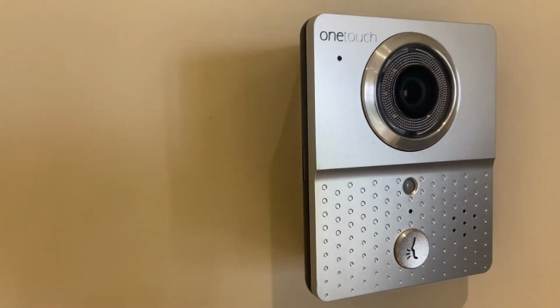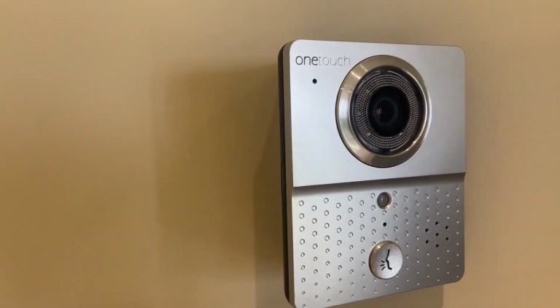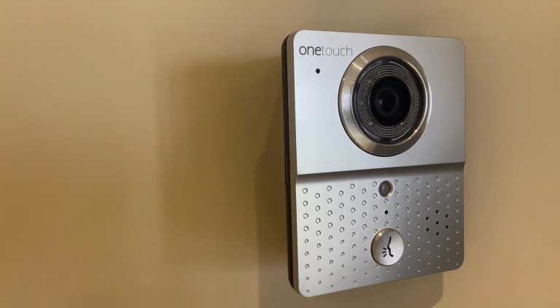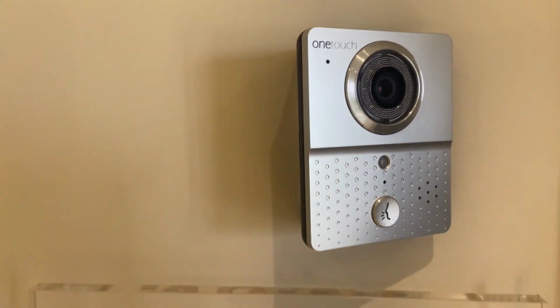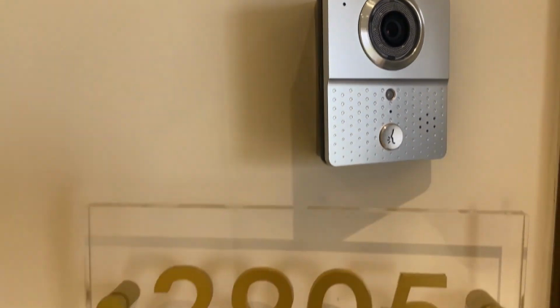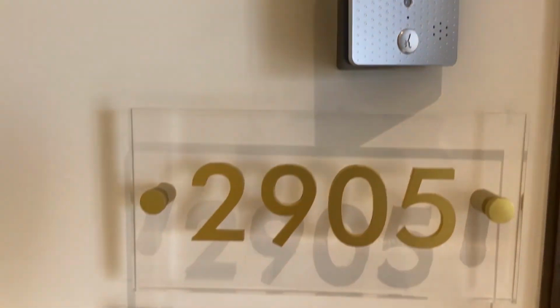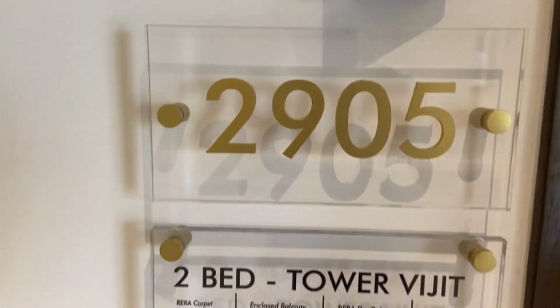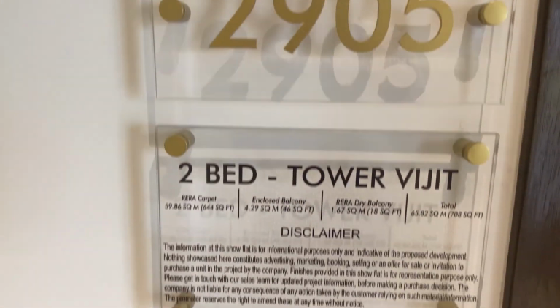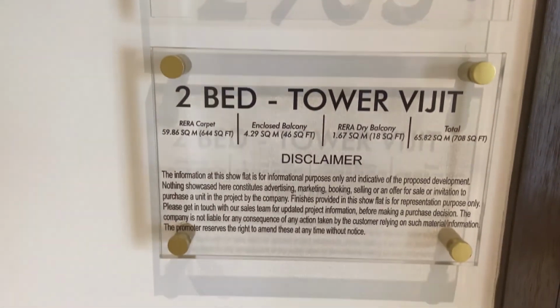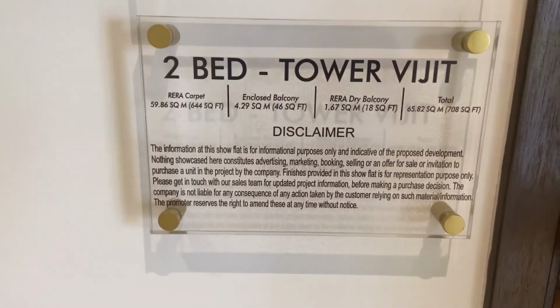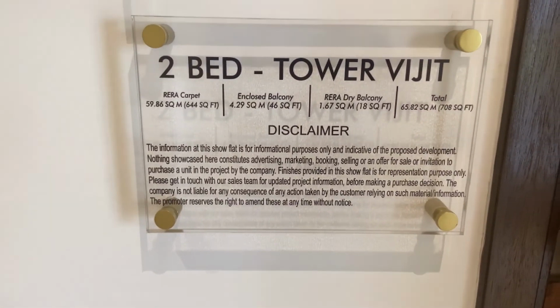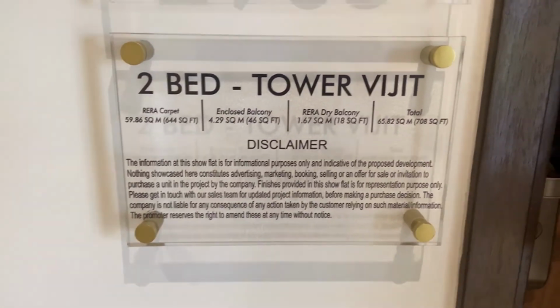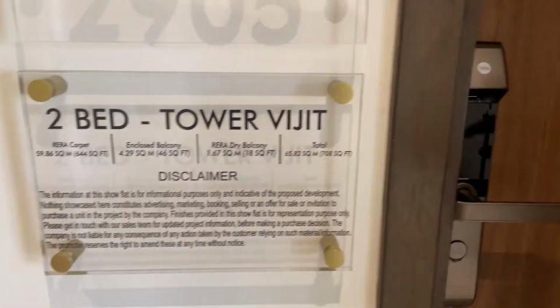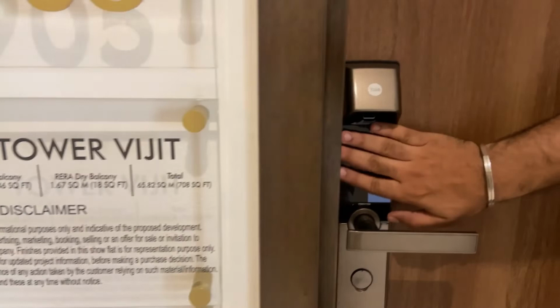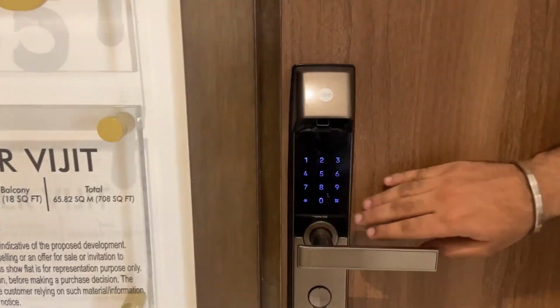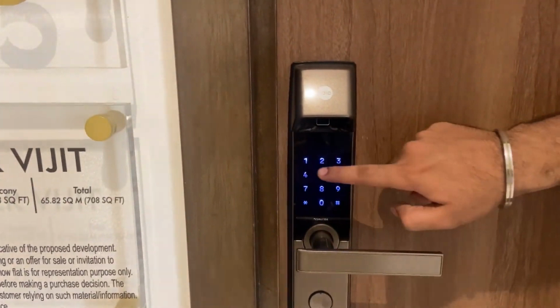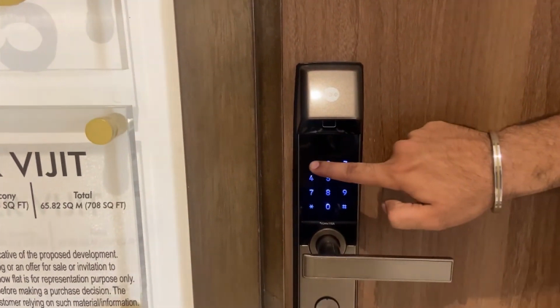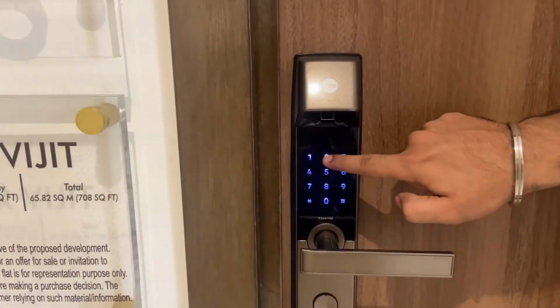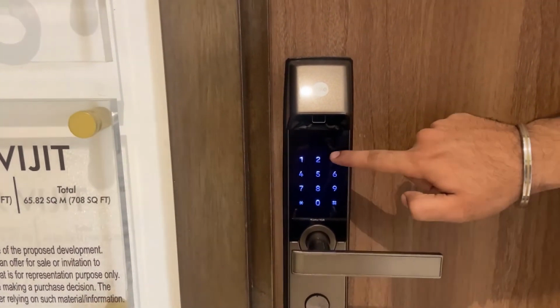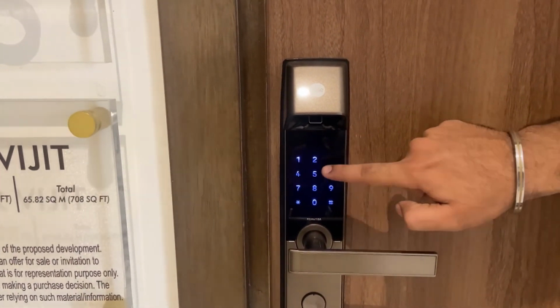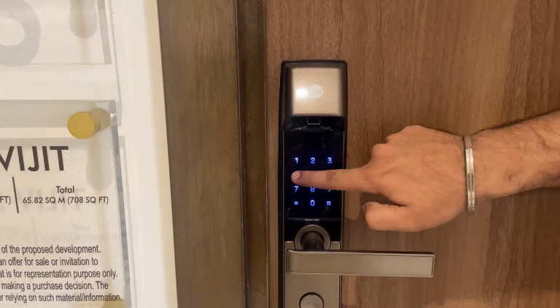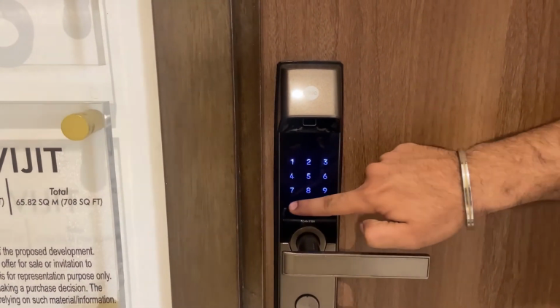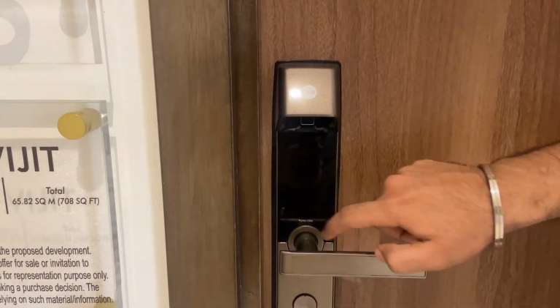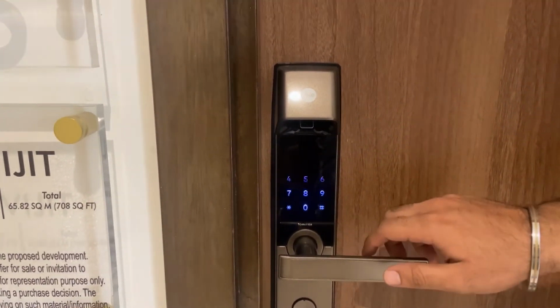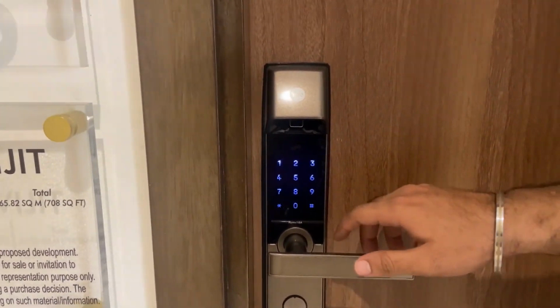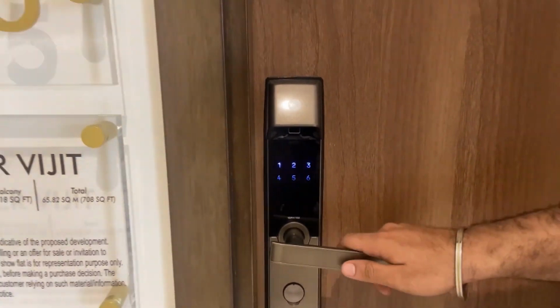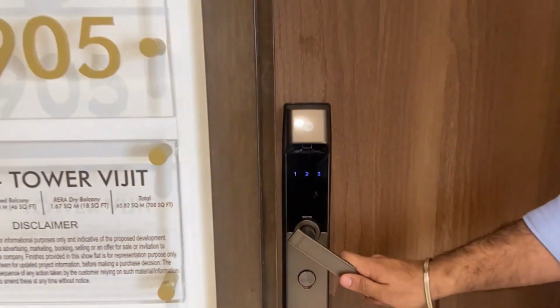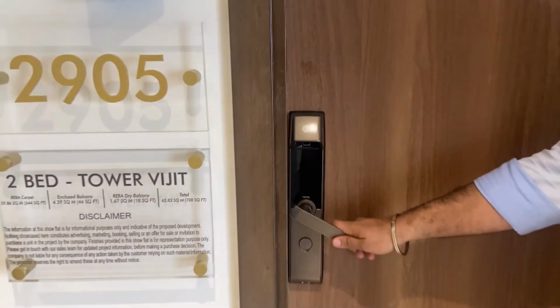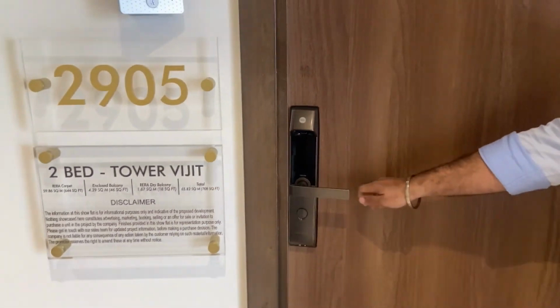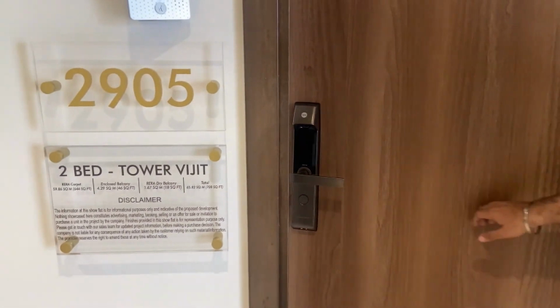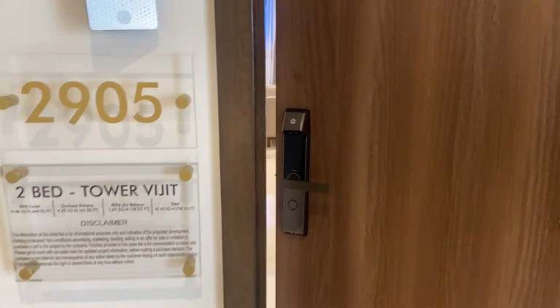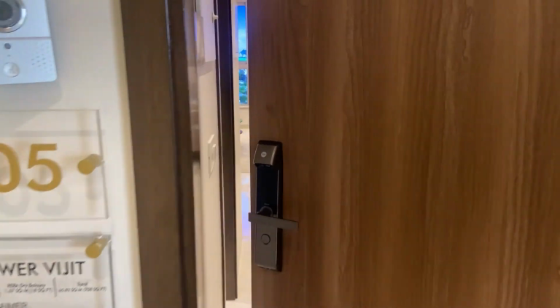Hello everyone, today I bring an excellent 2BHK 644 RERA carpet with the intercom system and password lock system. As you enter the password, the door gets opened.